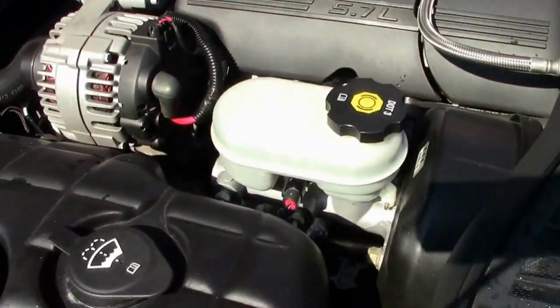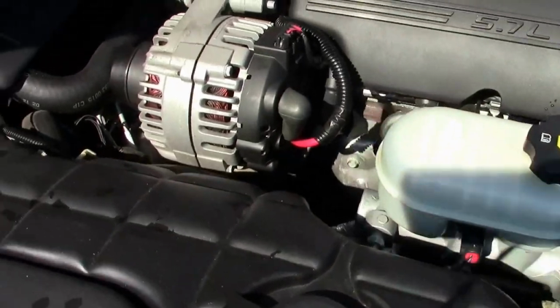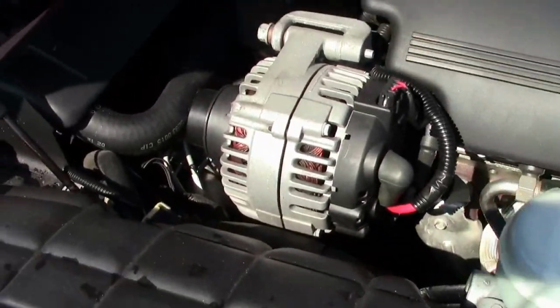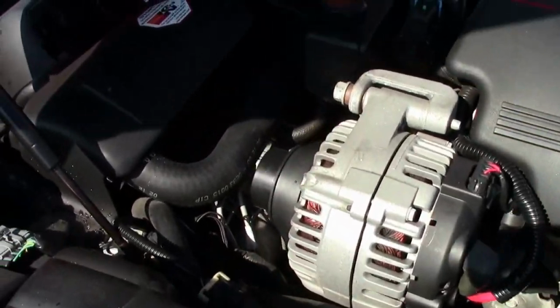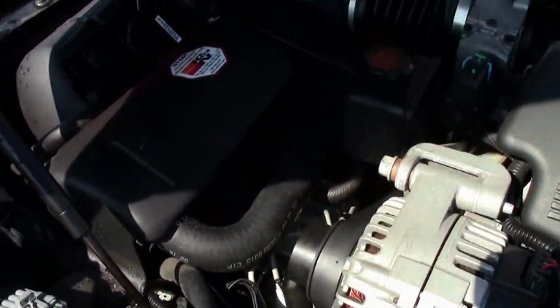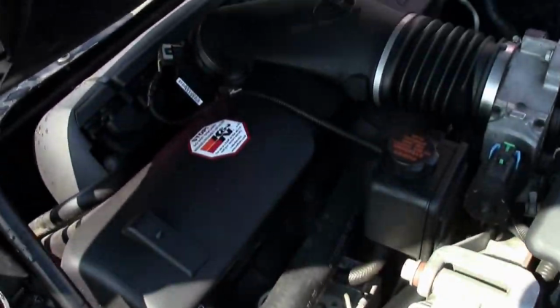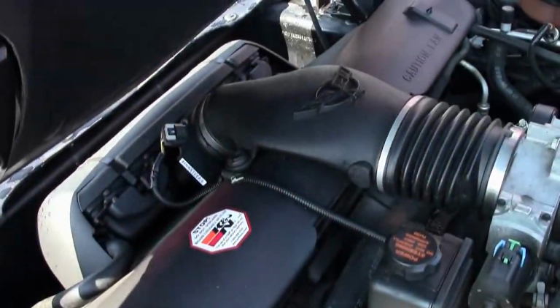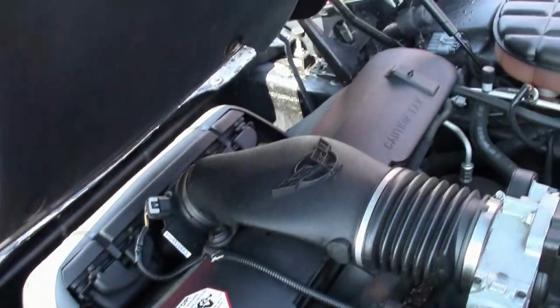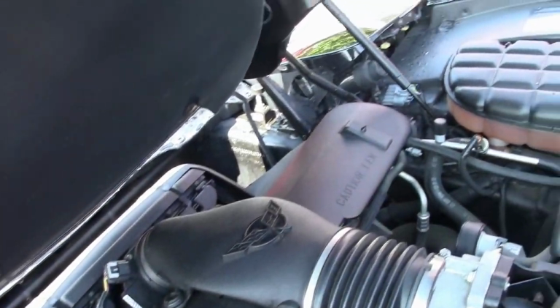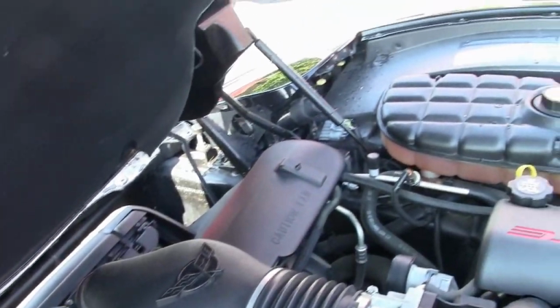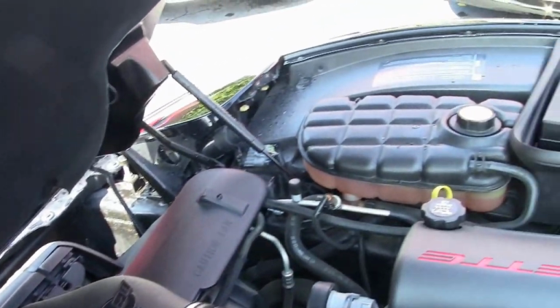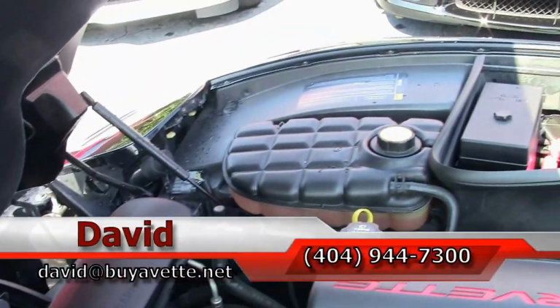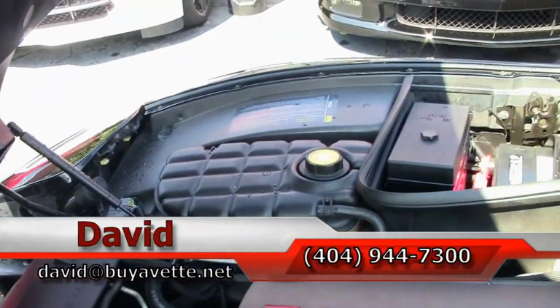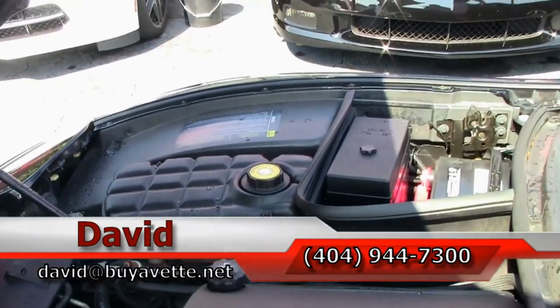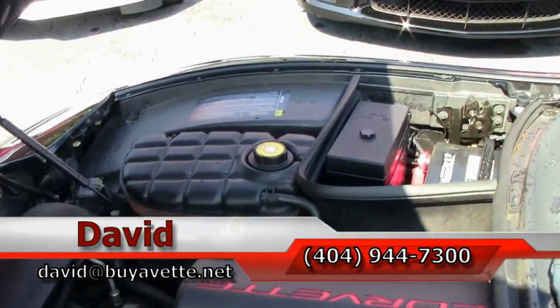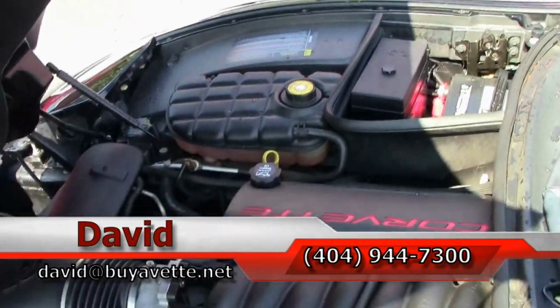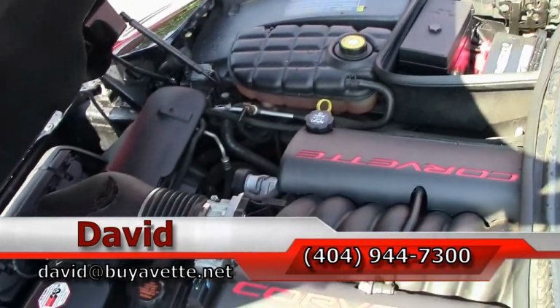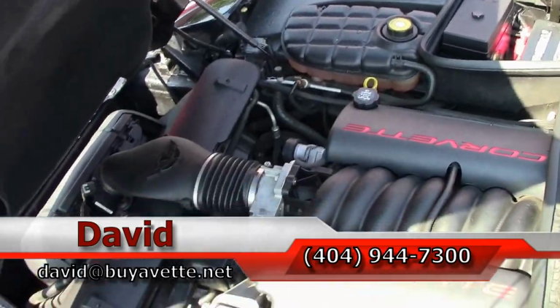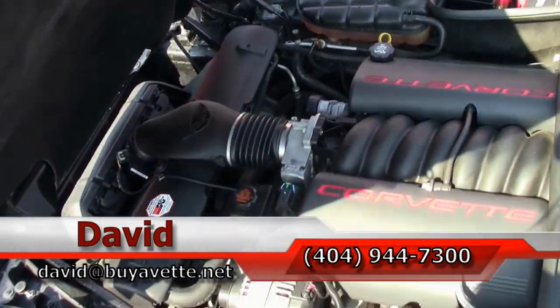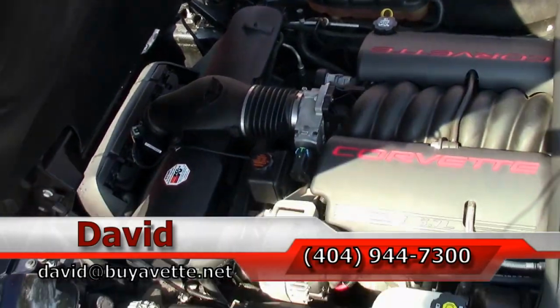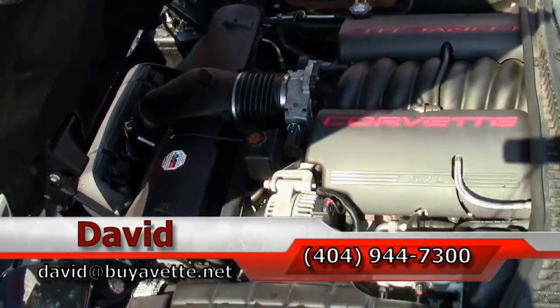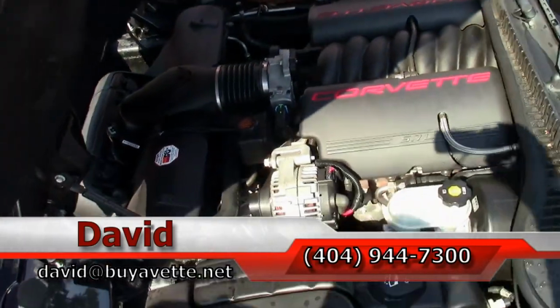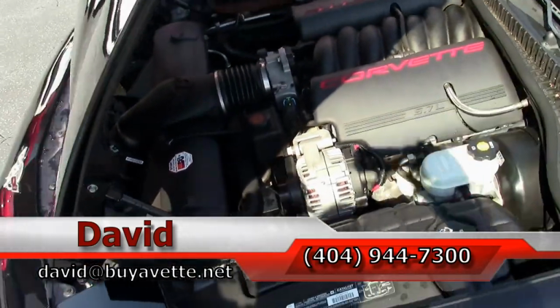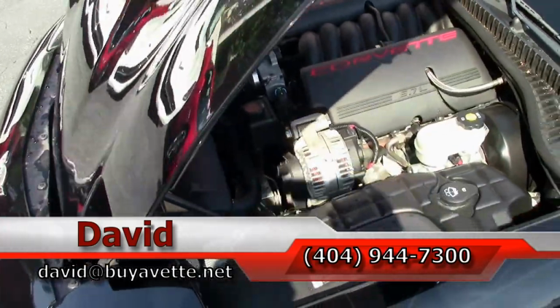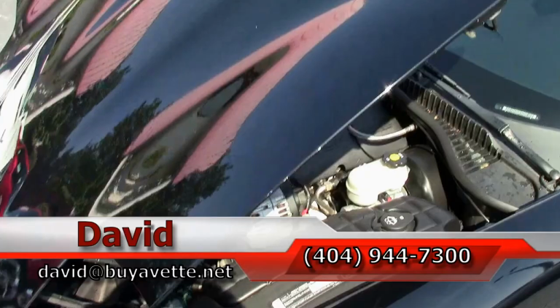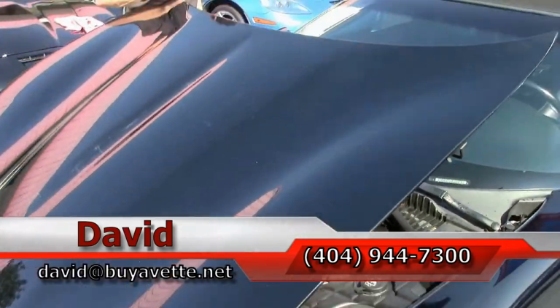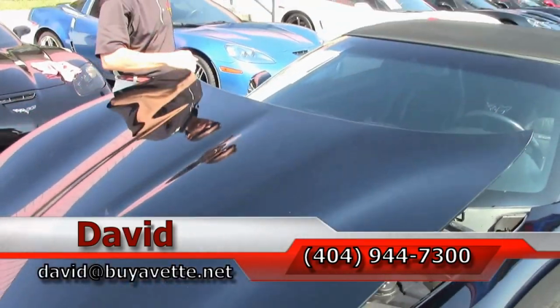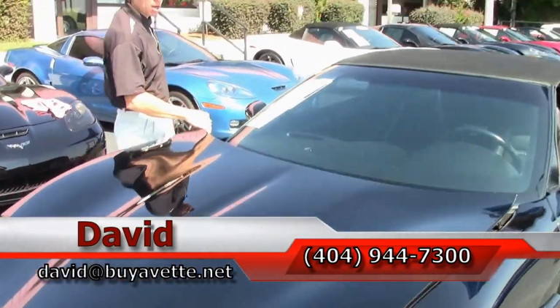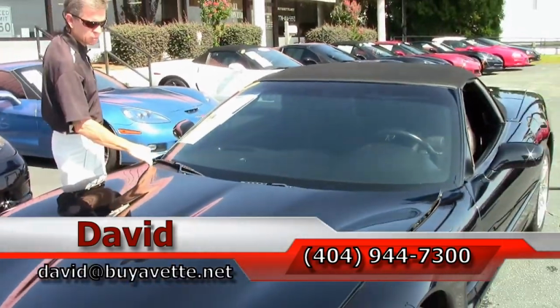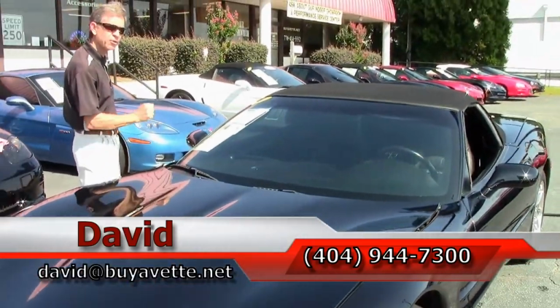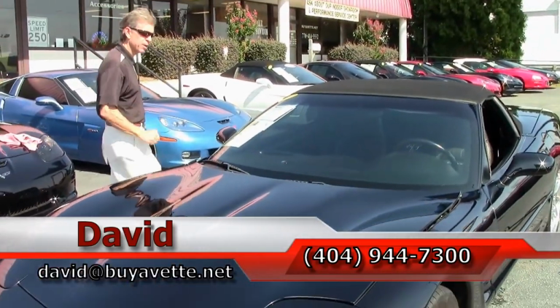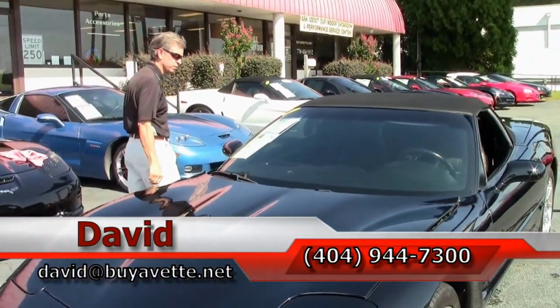Awesome car, all the way around. Great engine. If you're looking for a special Corvette — specific year, make, or color — call me. We offer a locator service.